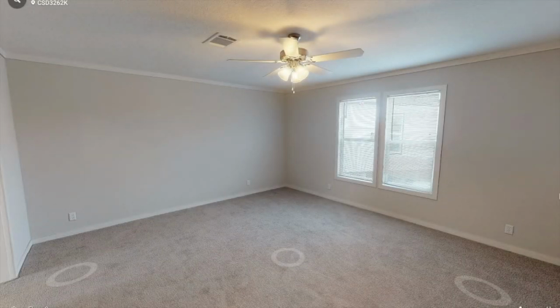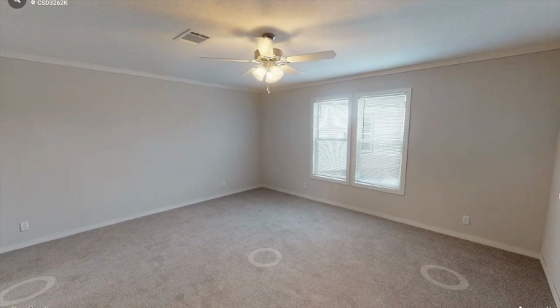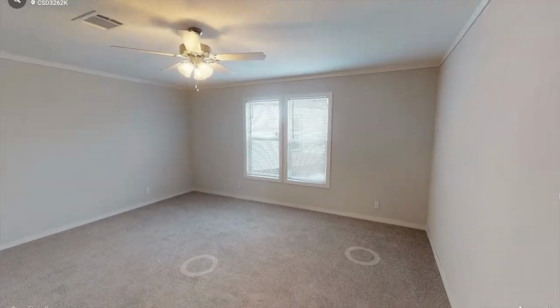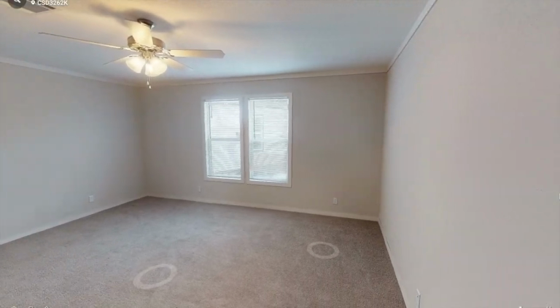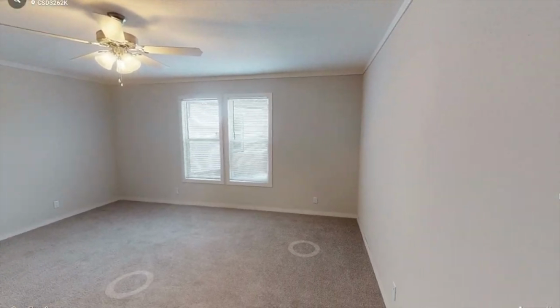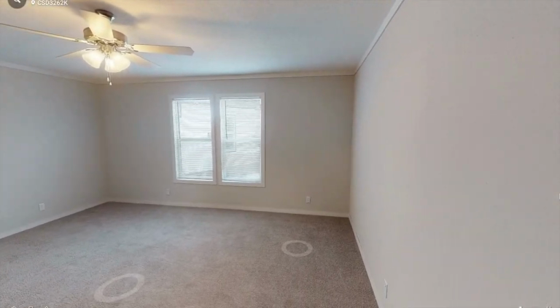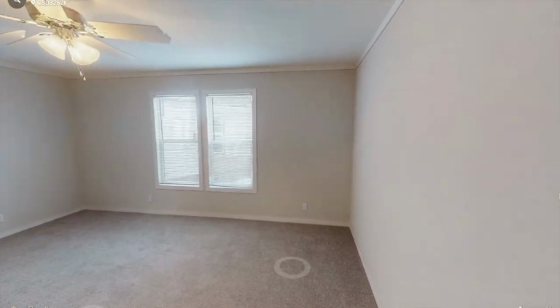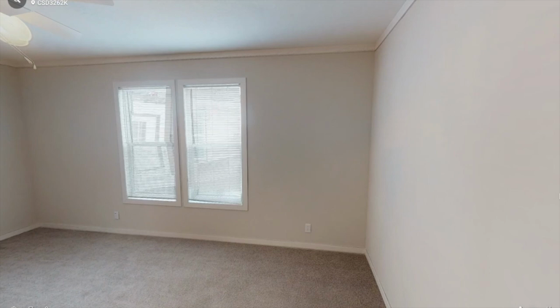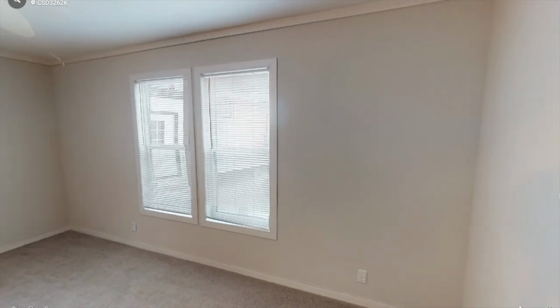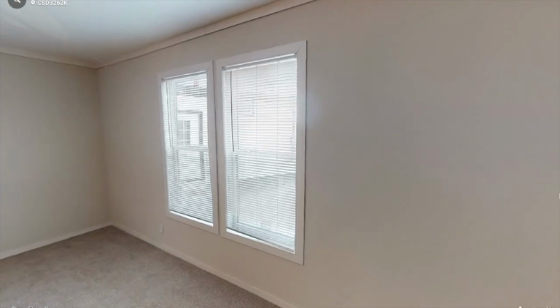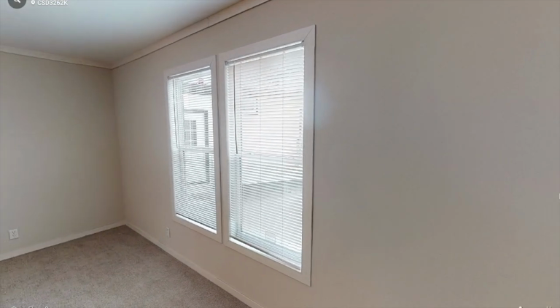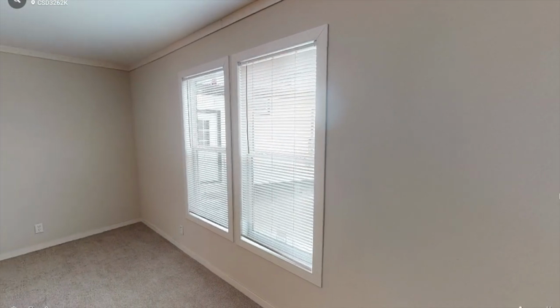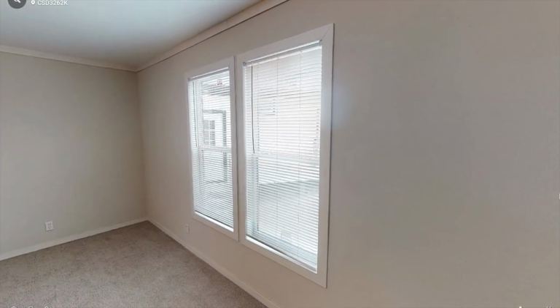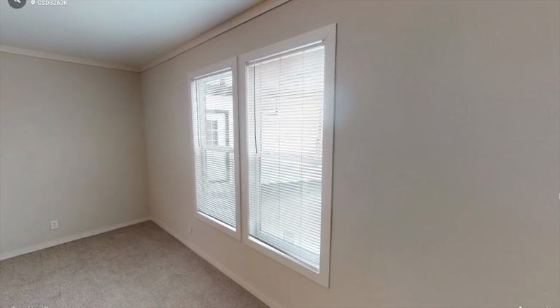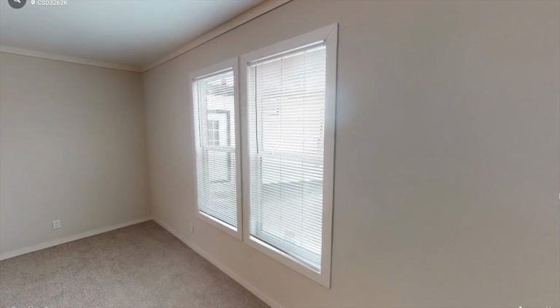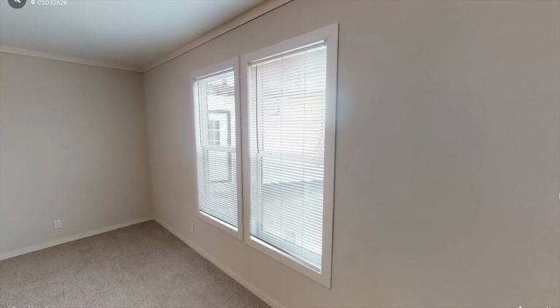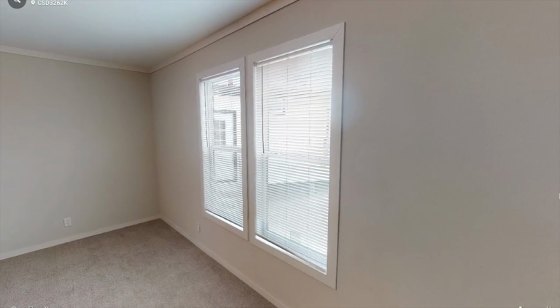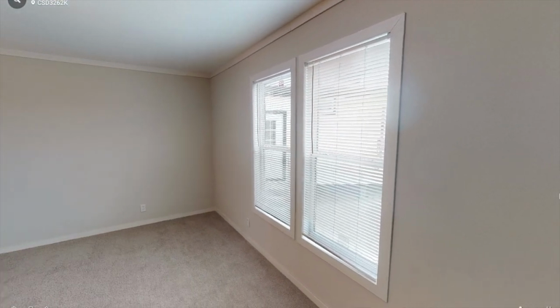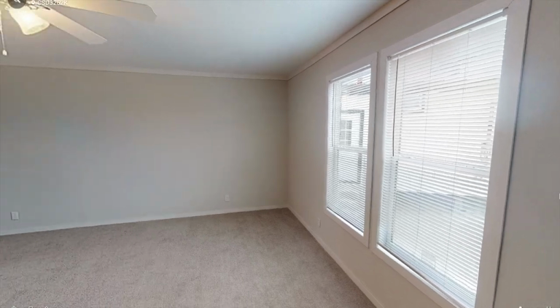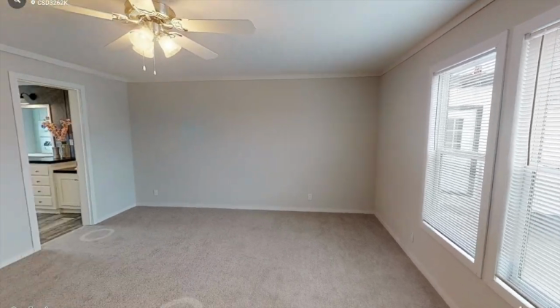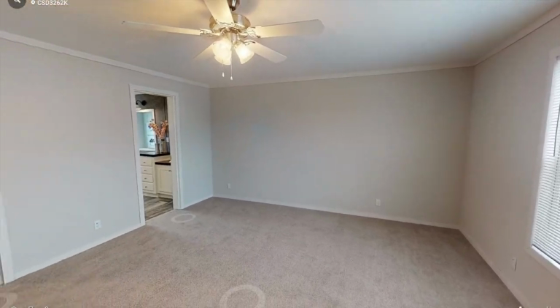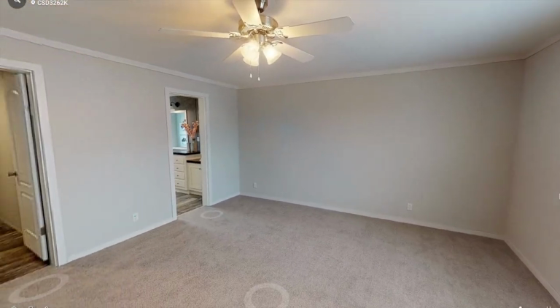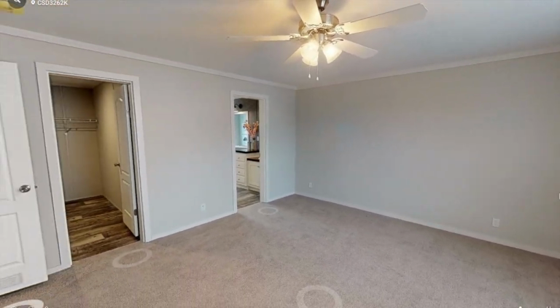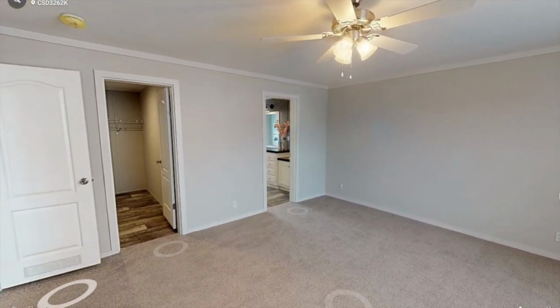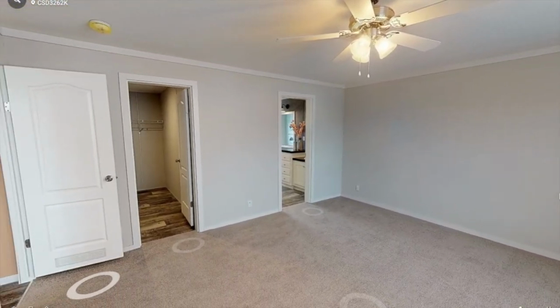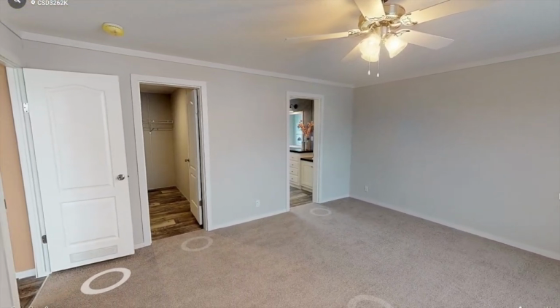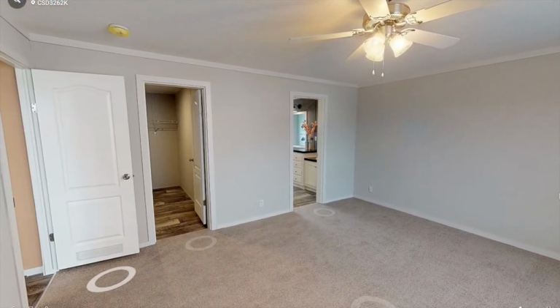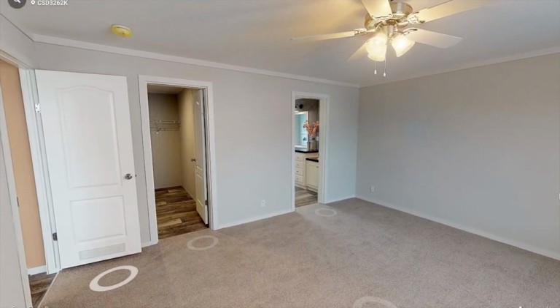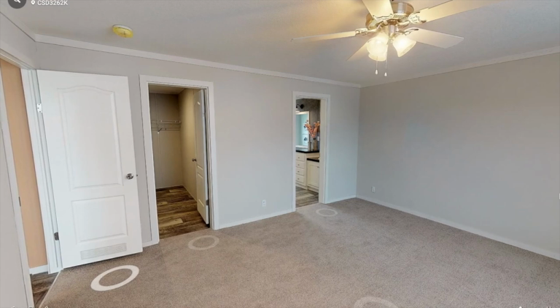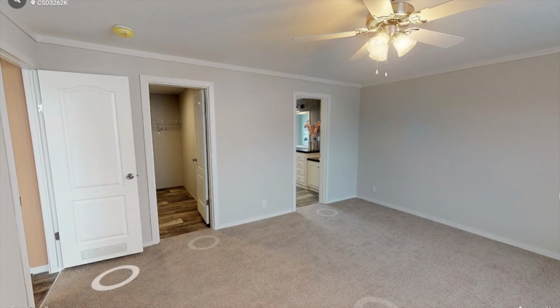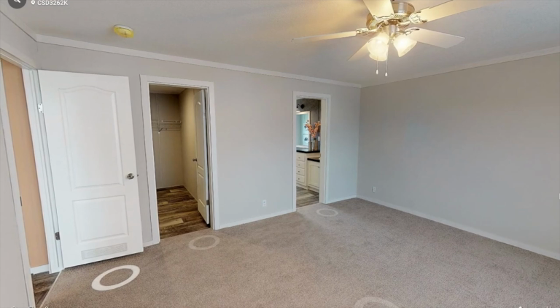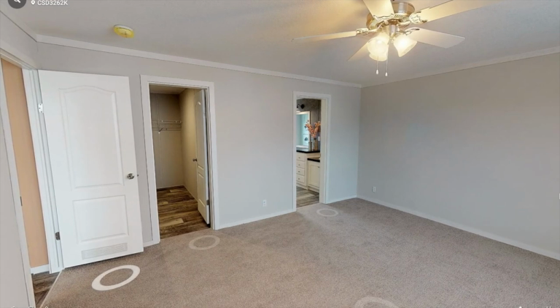Just off the living room, we have a massive master bedroom that measures 15 by 14. You're also getting huge windows, and what I like about this room is it's right off the living room. It's not right by the other two bedrooms, so you're getting more privacy.